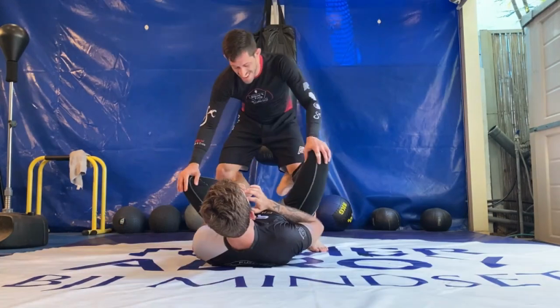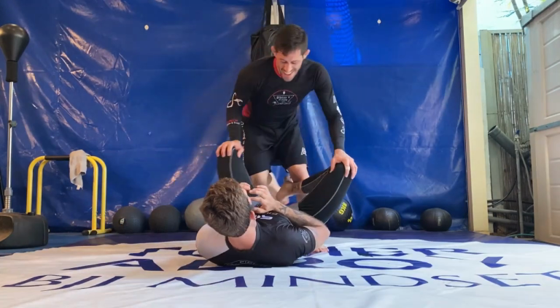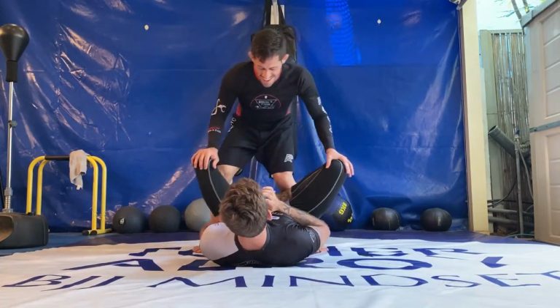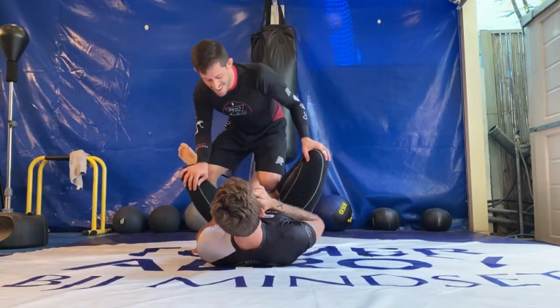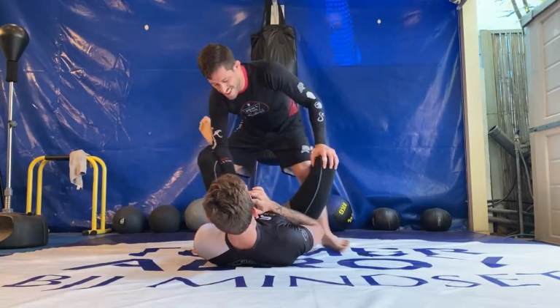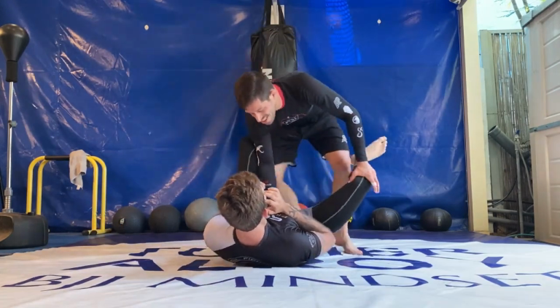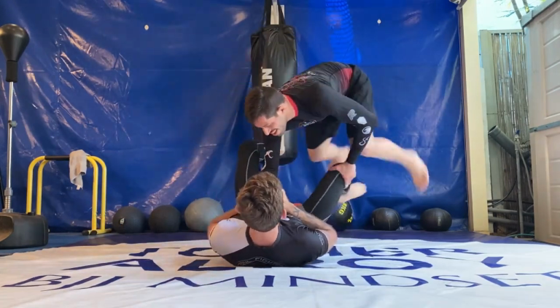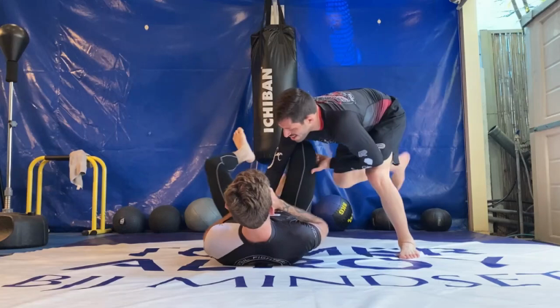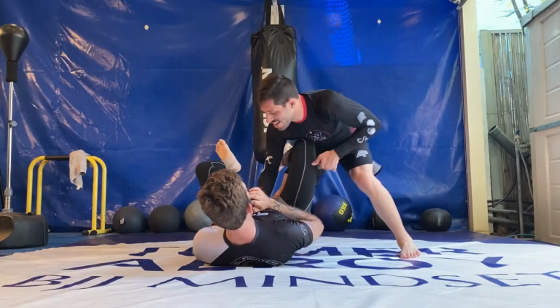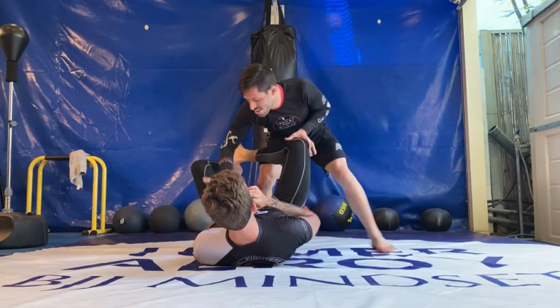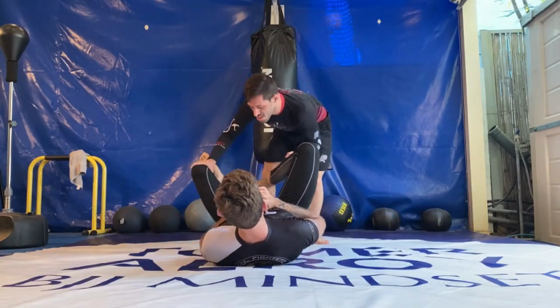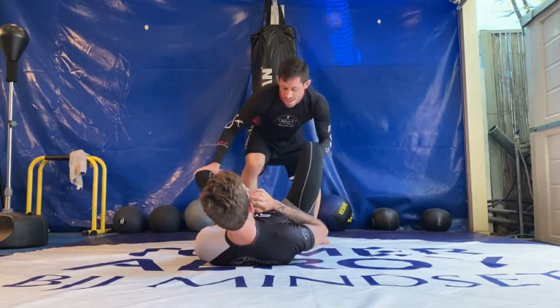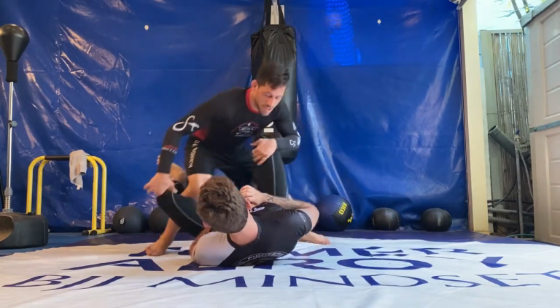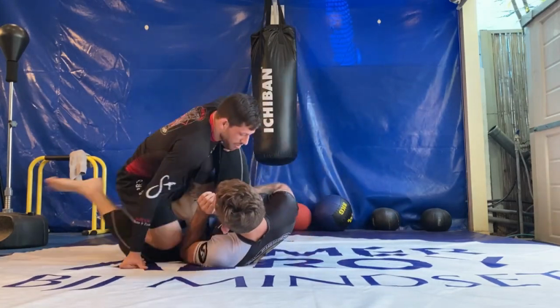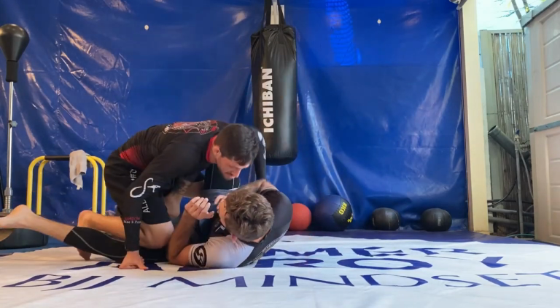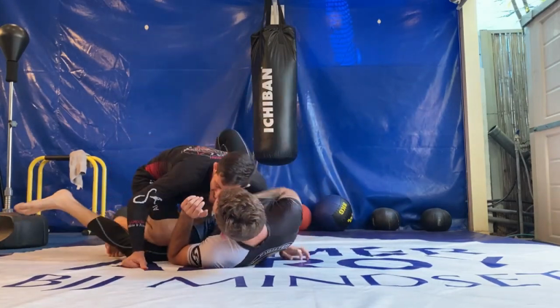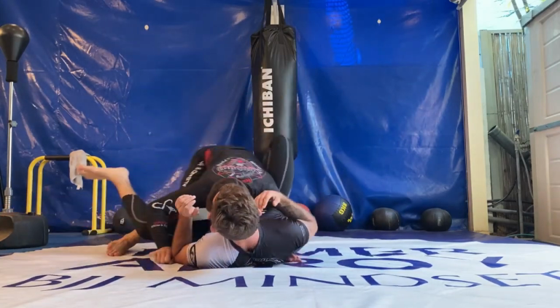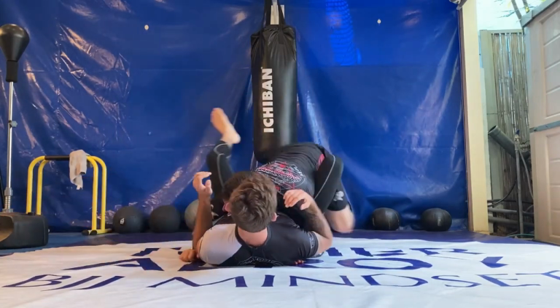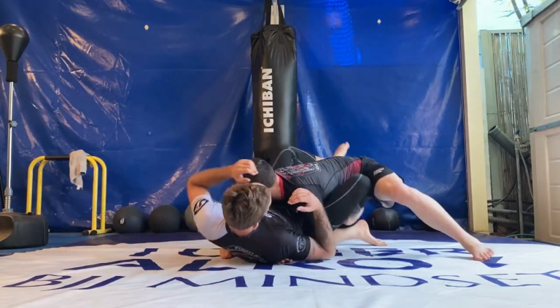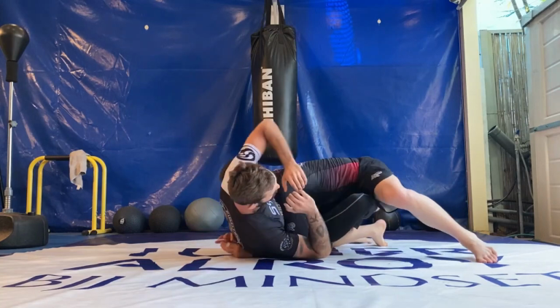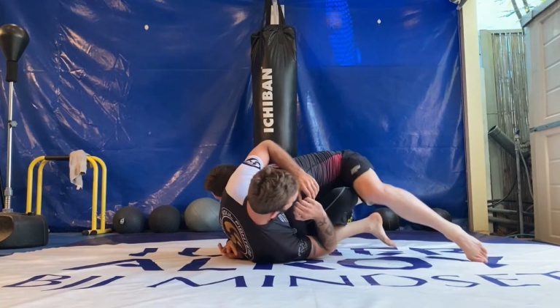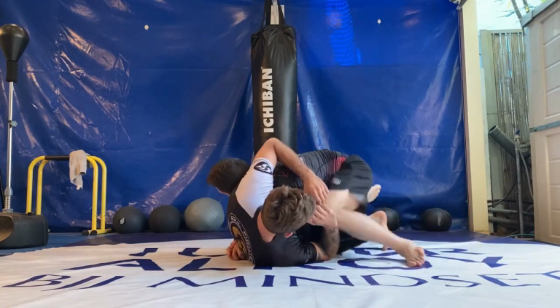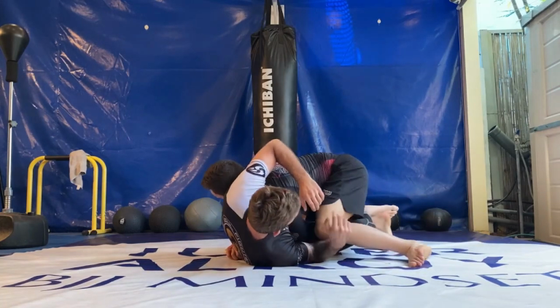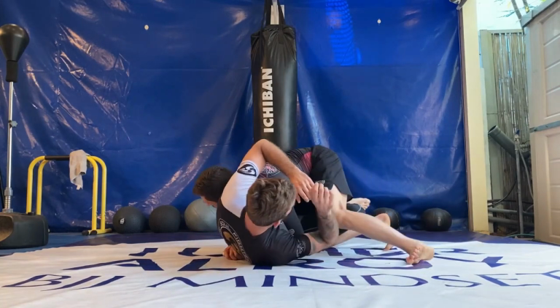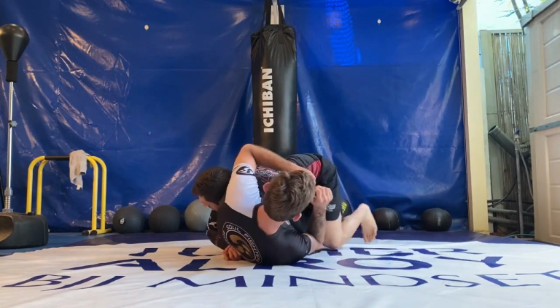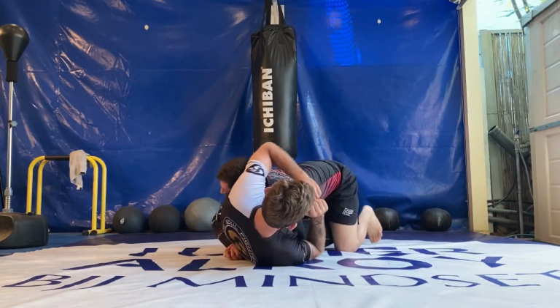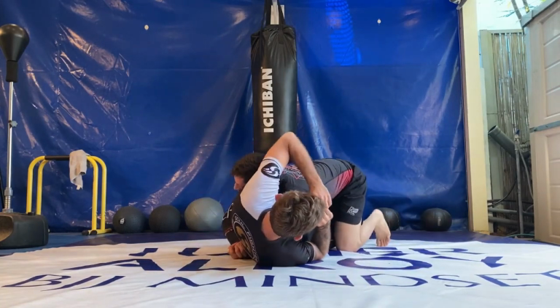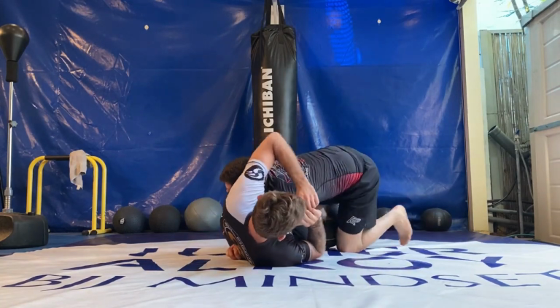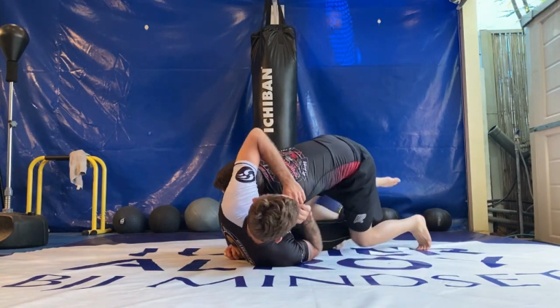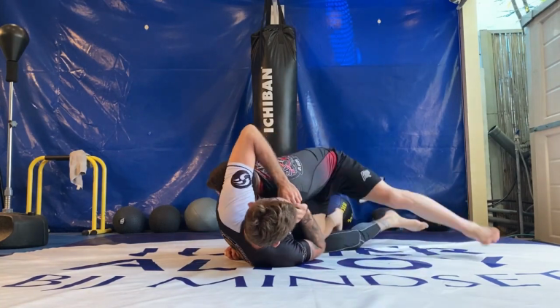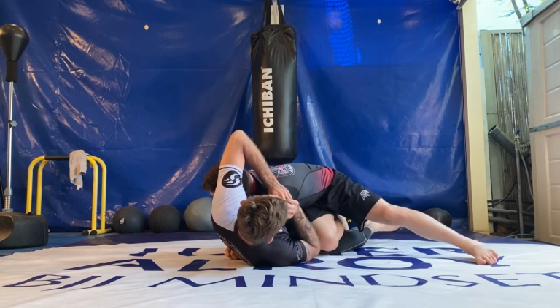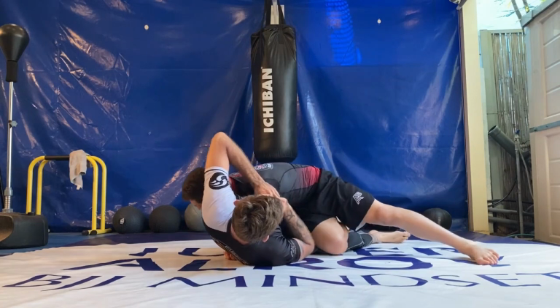To get a good body lock grip, you want to turn your opponent to the side when you slide into half guard. This will expose his back and you can then lock the body lock. To get free of the half guard, you want to stick your hook behind his knee and slide right out.